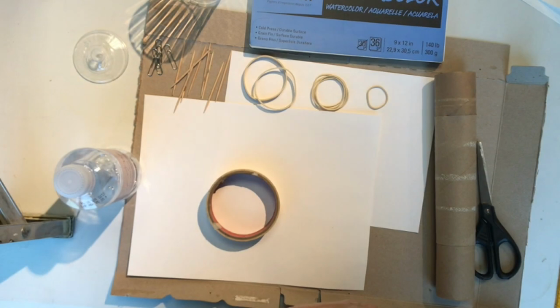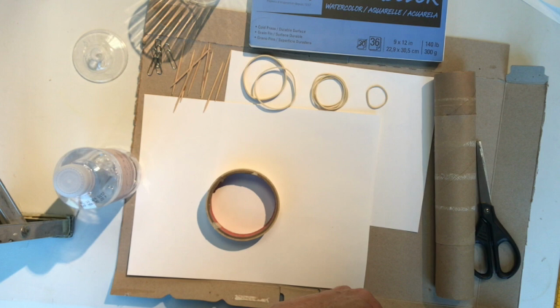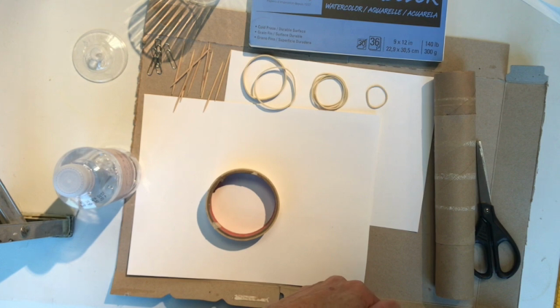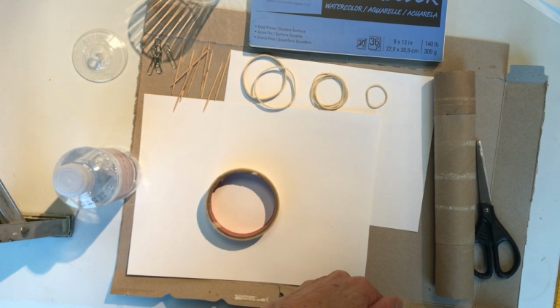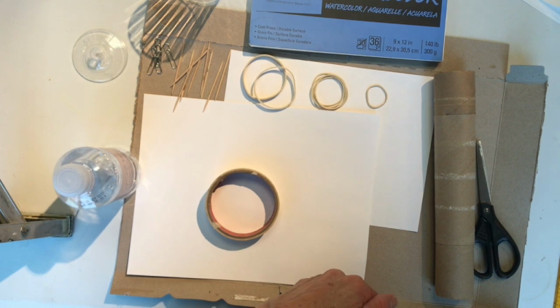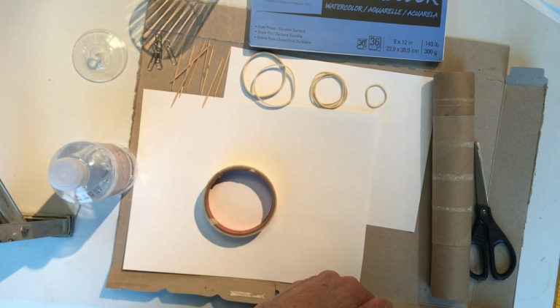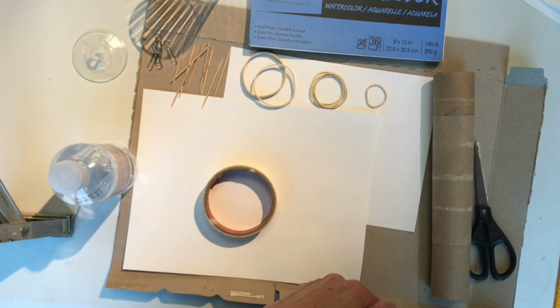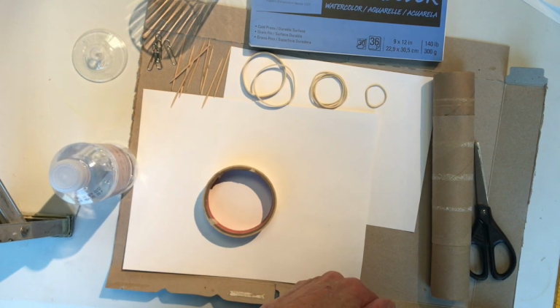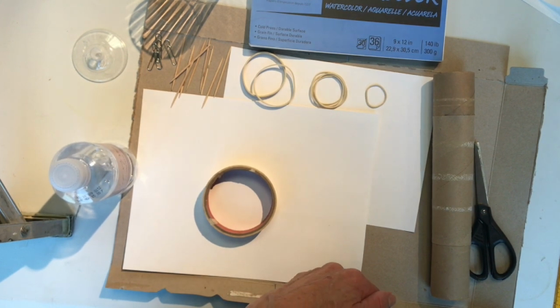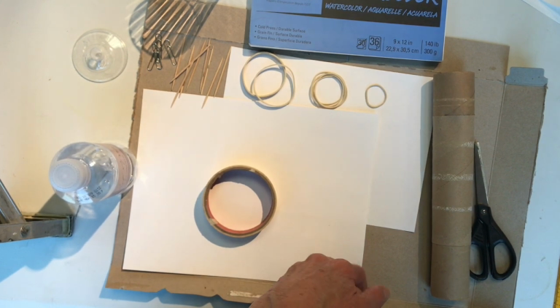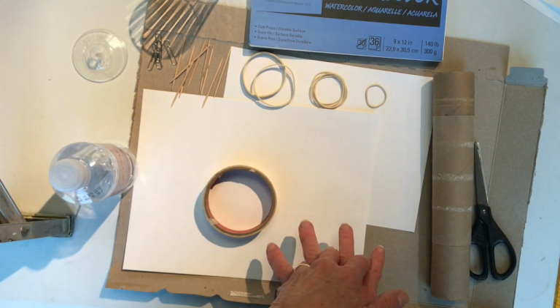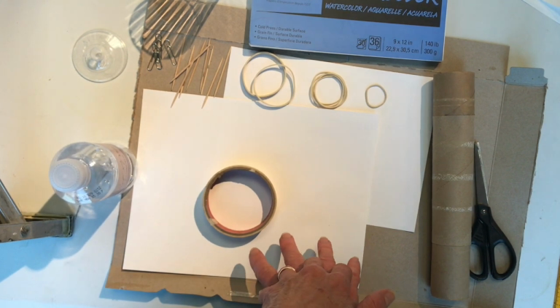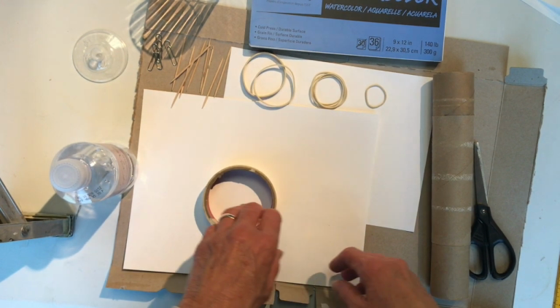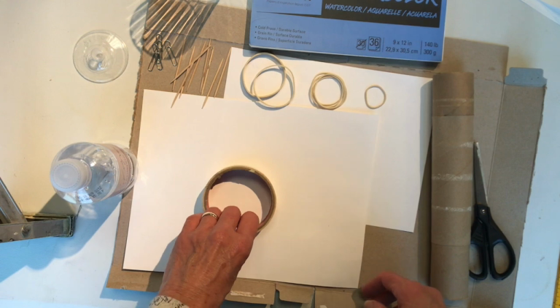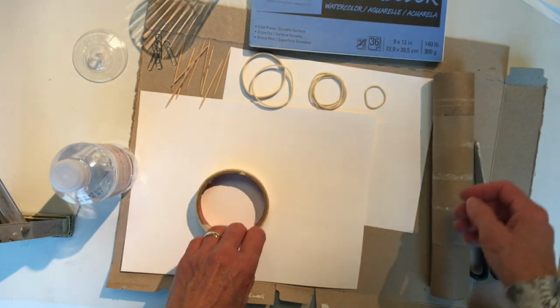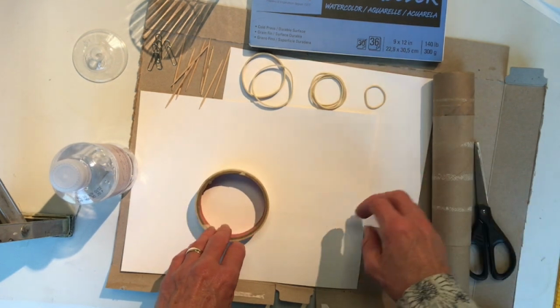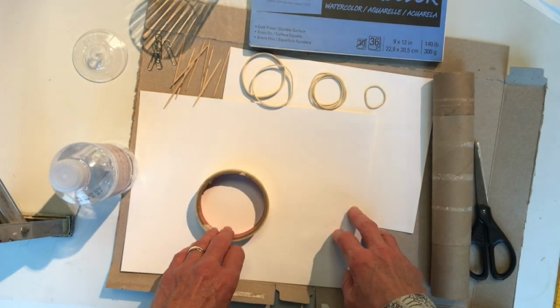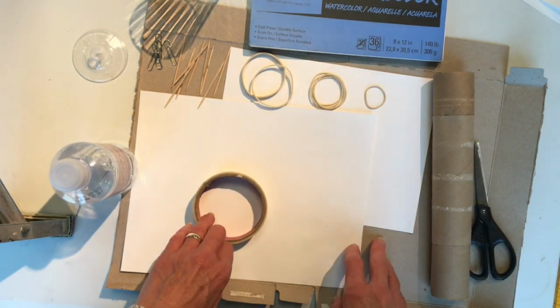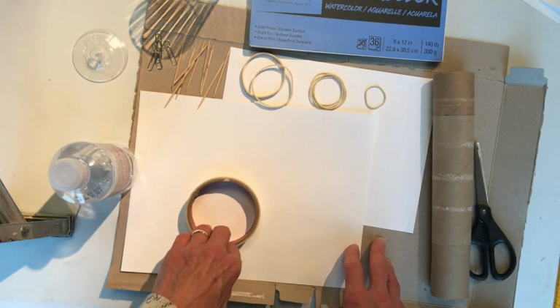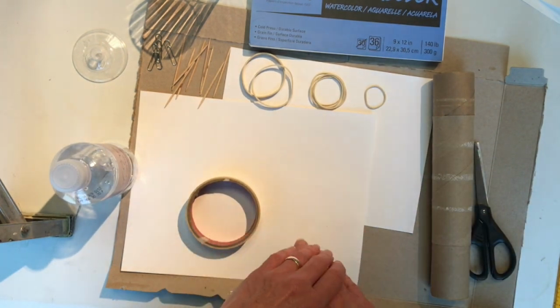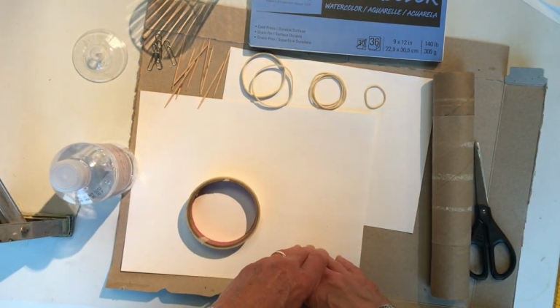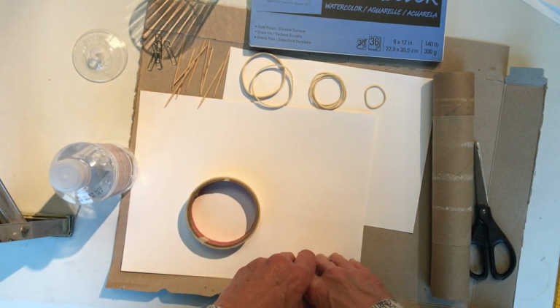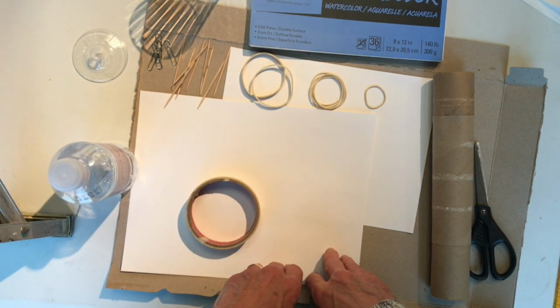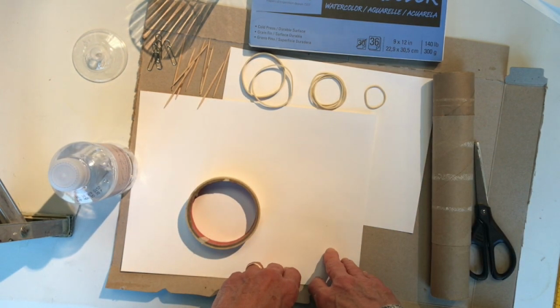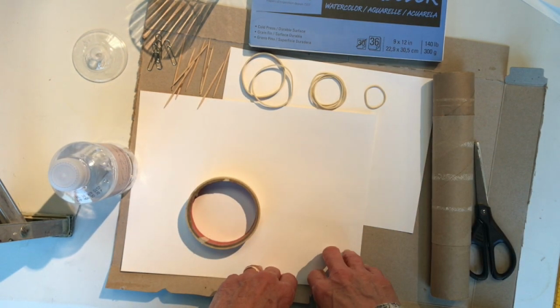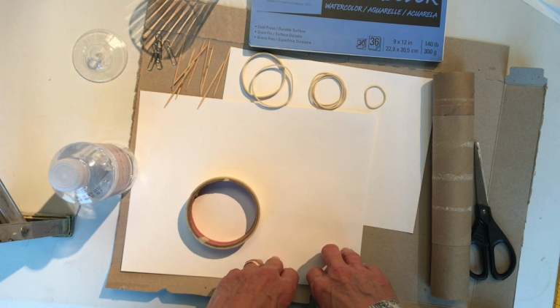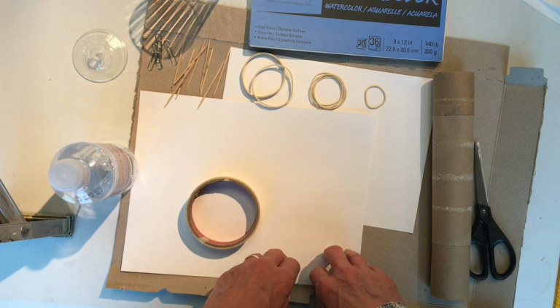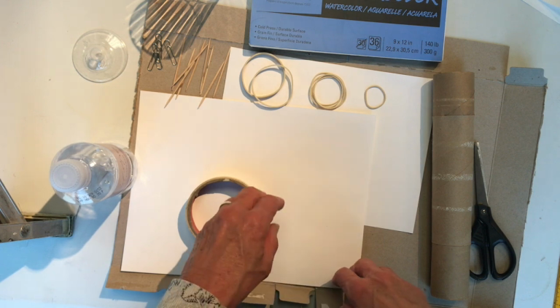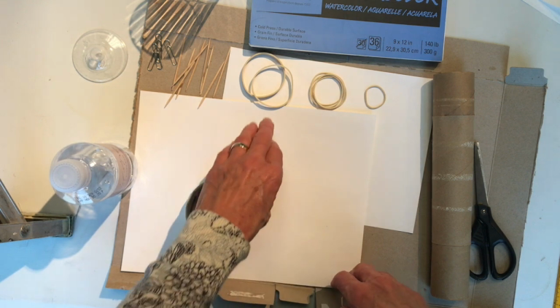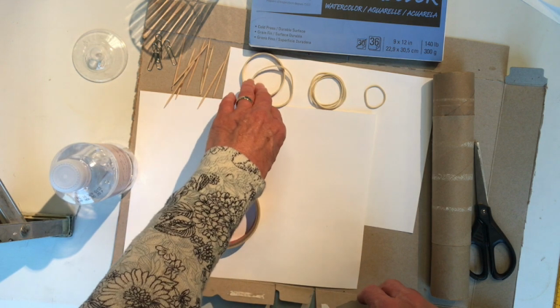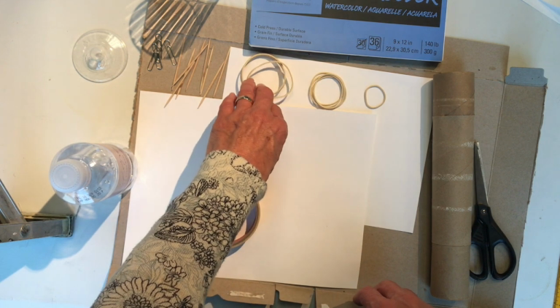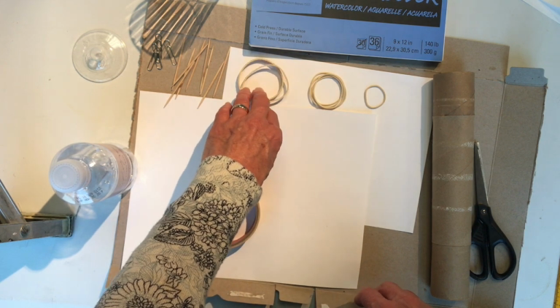Today we're going to learn about Leonardo da Vinci, who is an artist and a scientist. We're going to make a model of one of his inventions, a flying machine. It never was used, but it was an idea that was very creative and helped other people to think that way too. Today you'll need rubber bands,